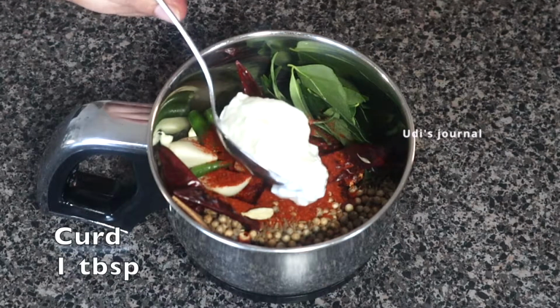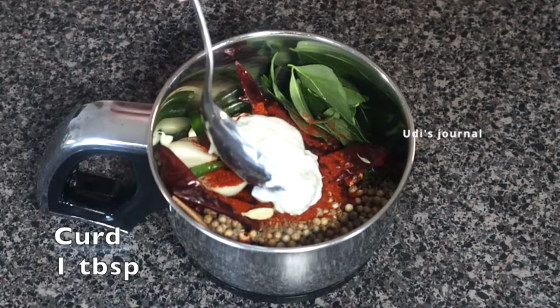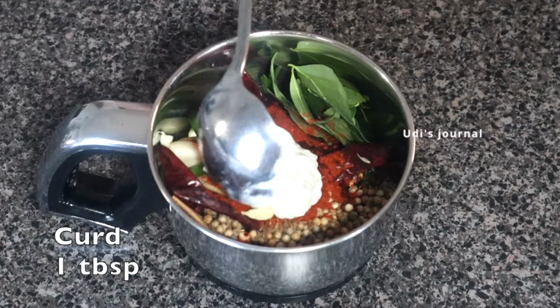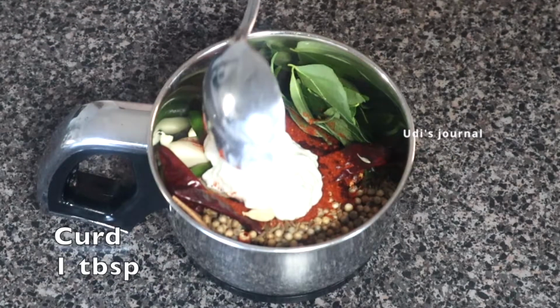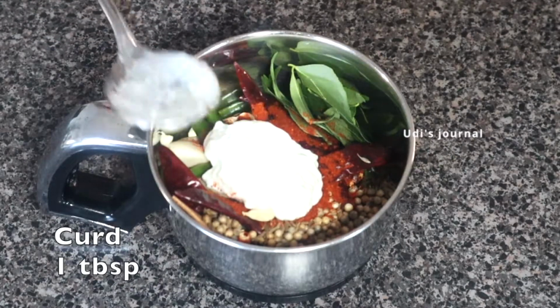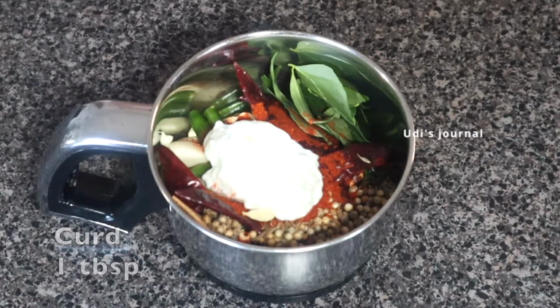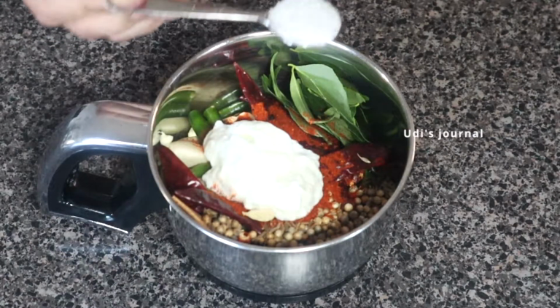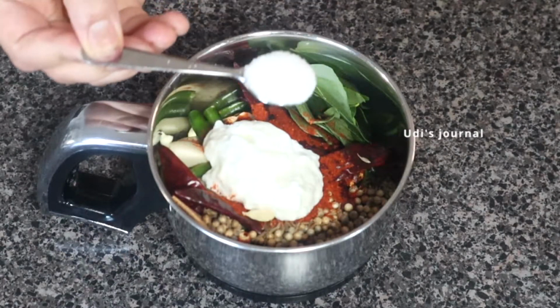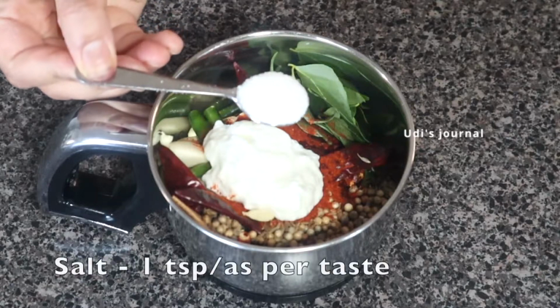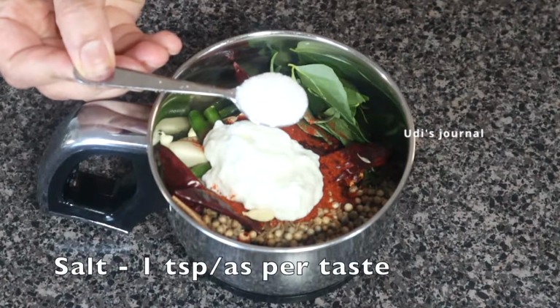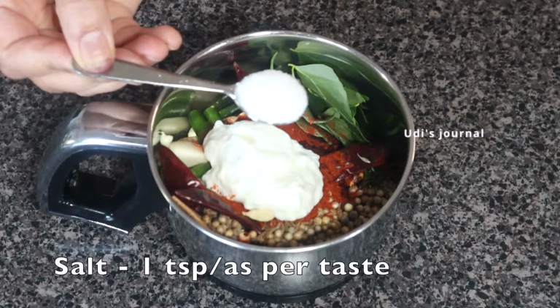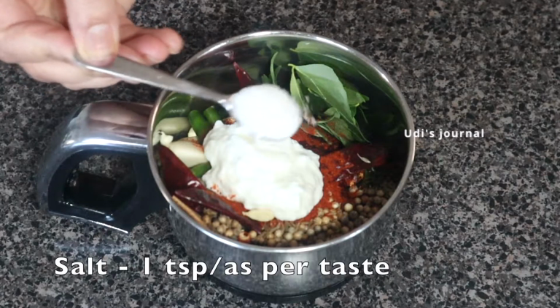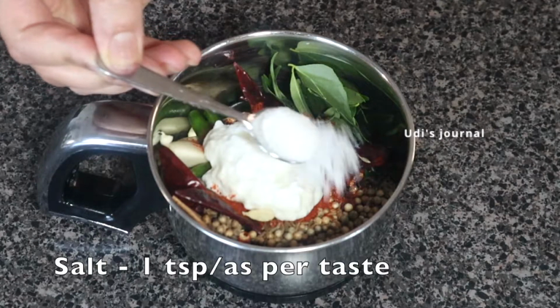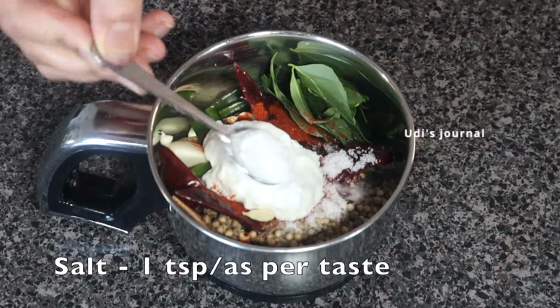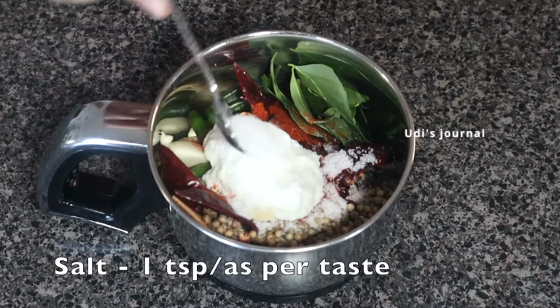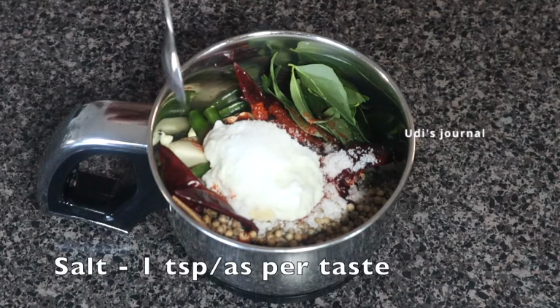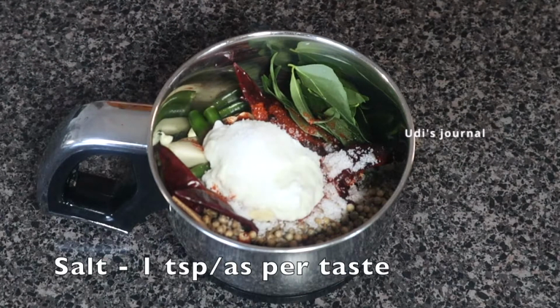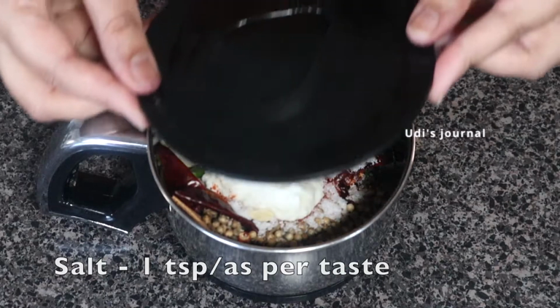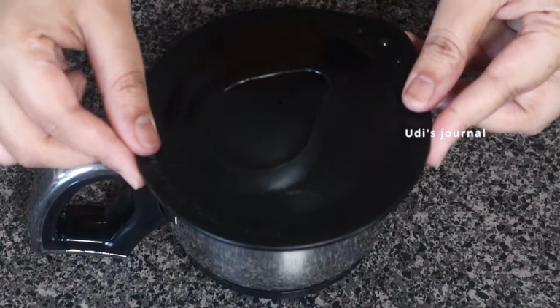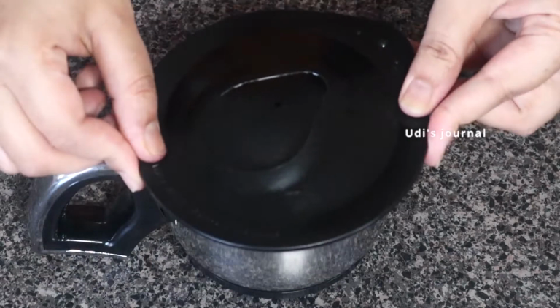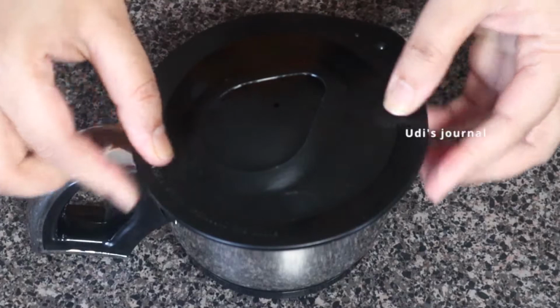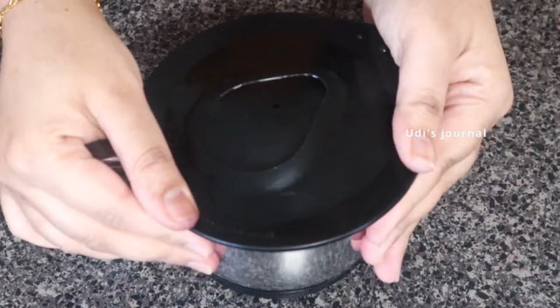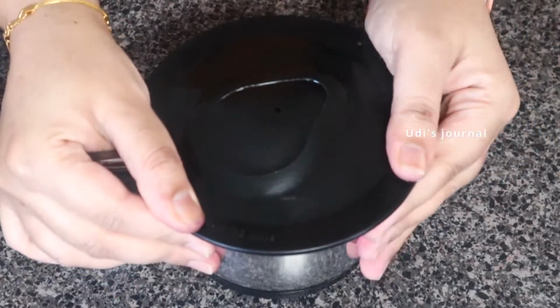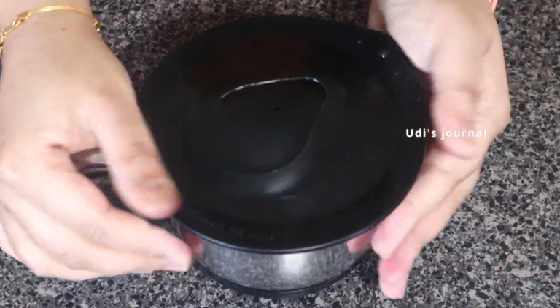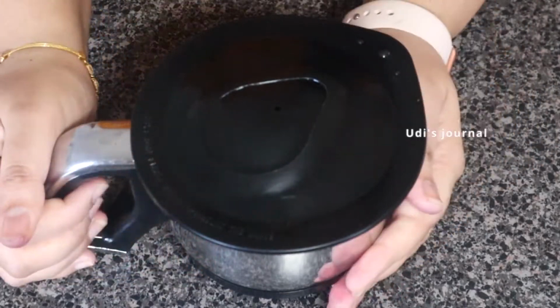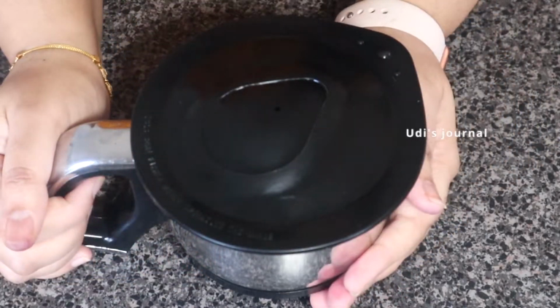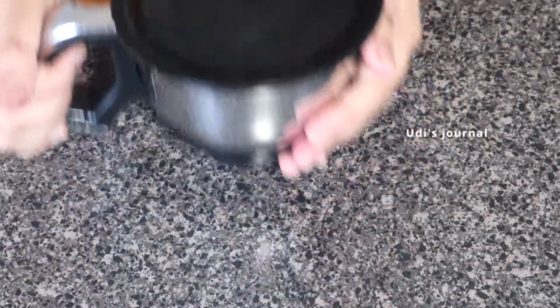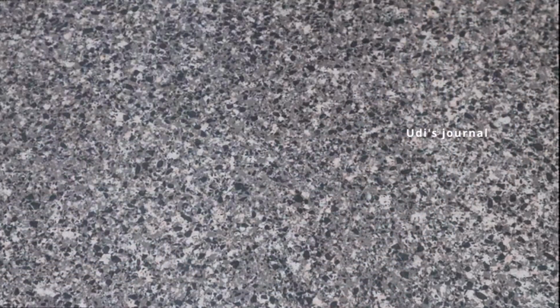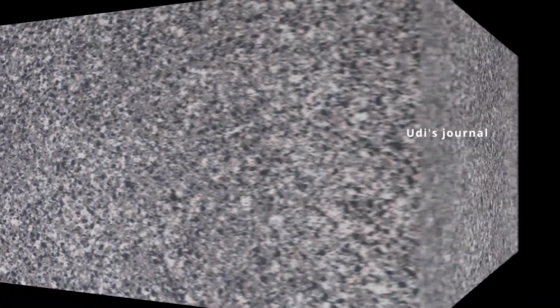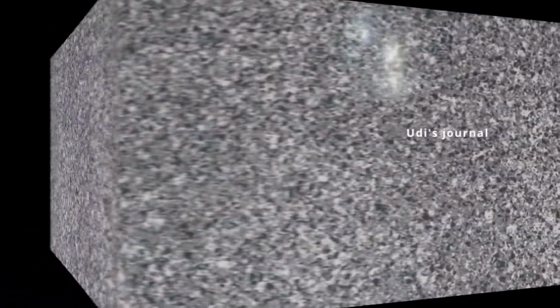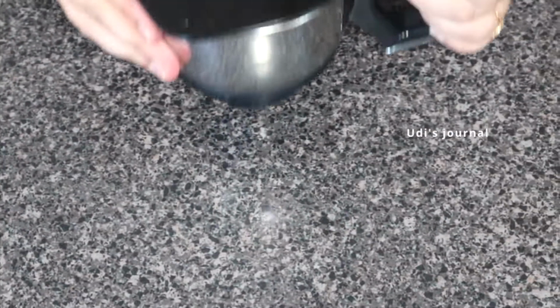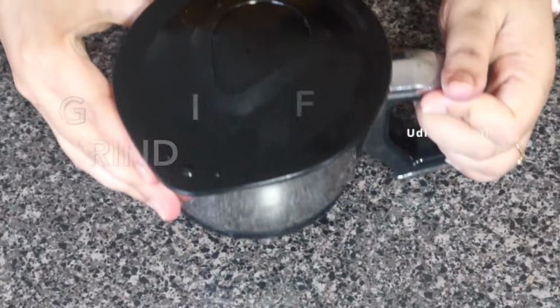When you use fresh ingredients, the chicken tastes amazing. How much fresh ingredients you add will determine the flavor — the recipe will be 100% good flavor.